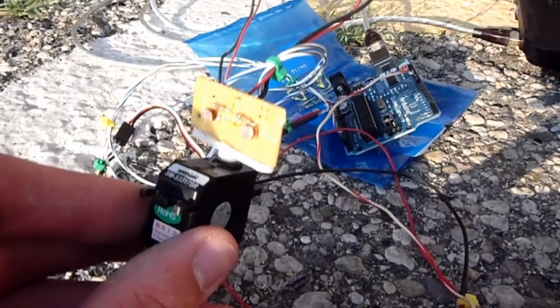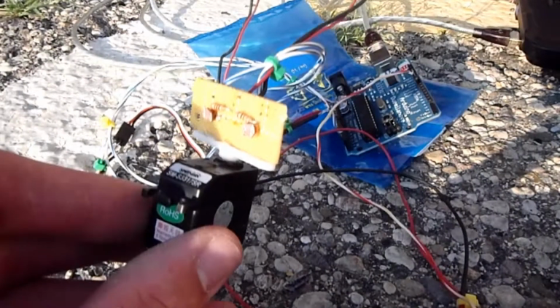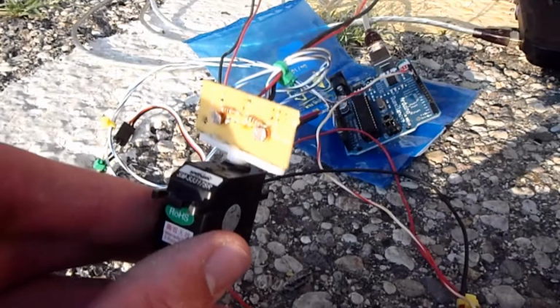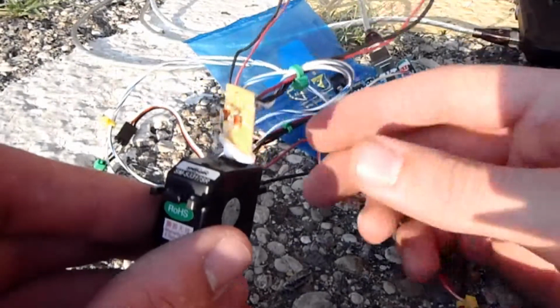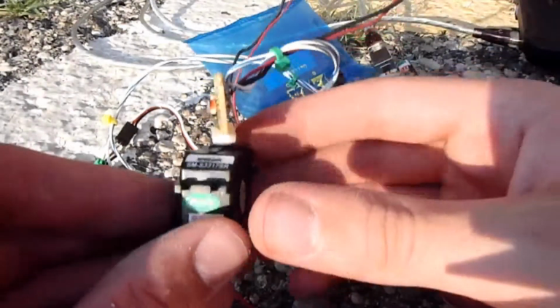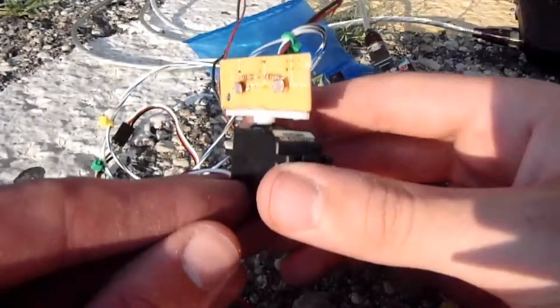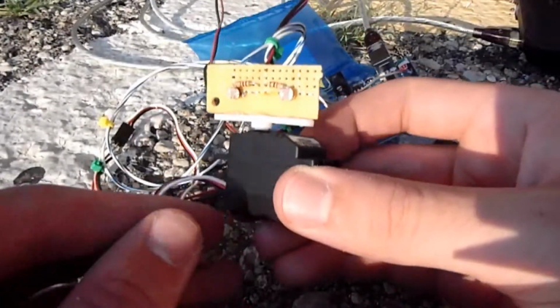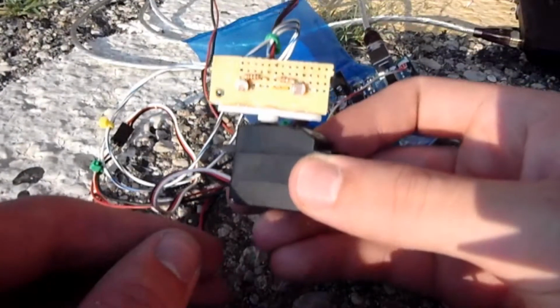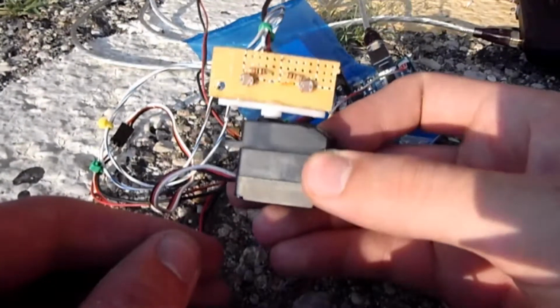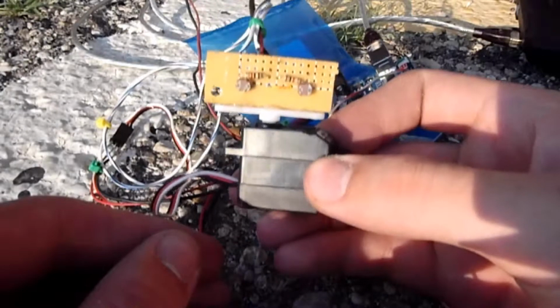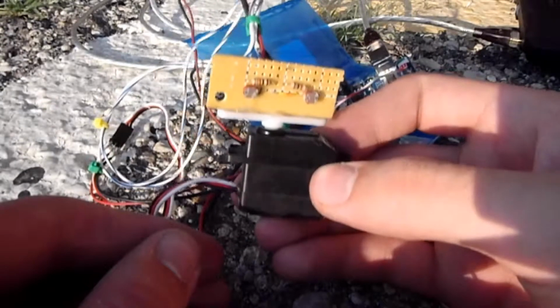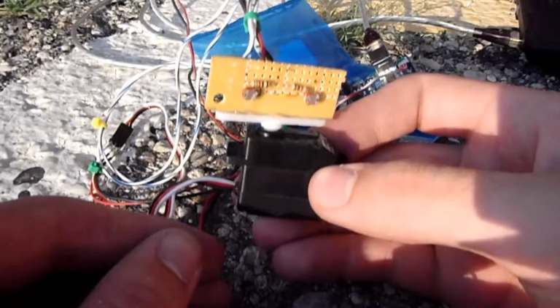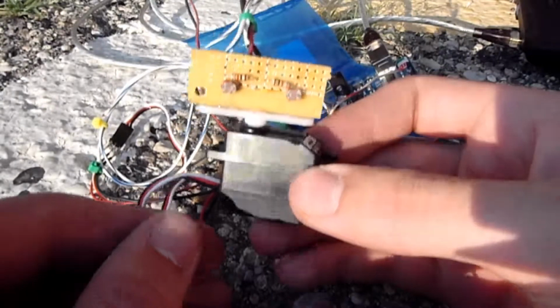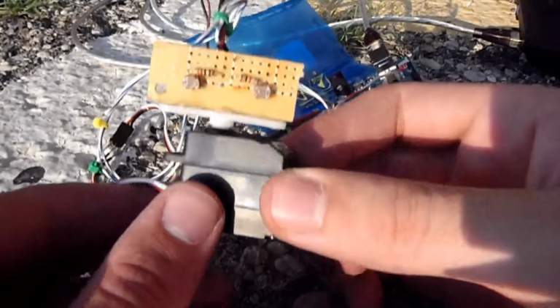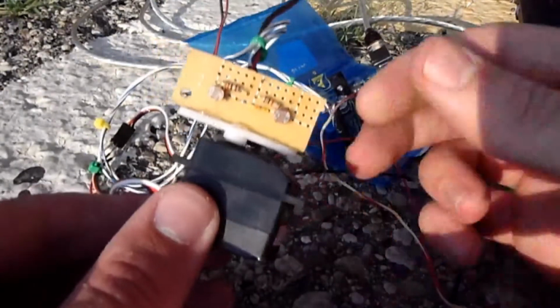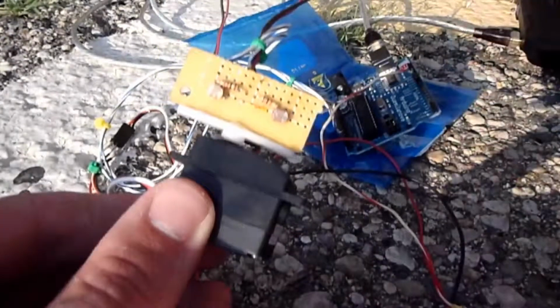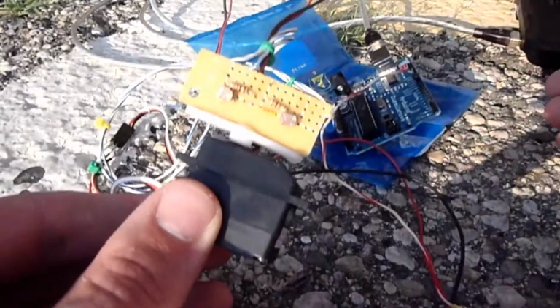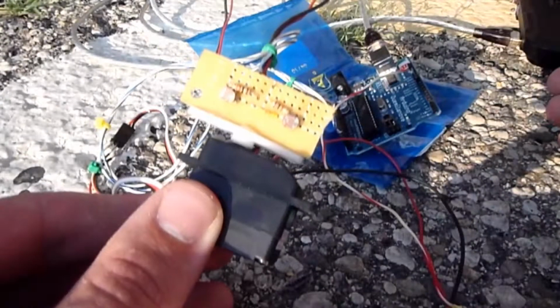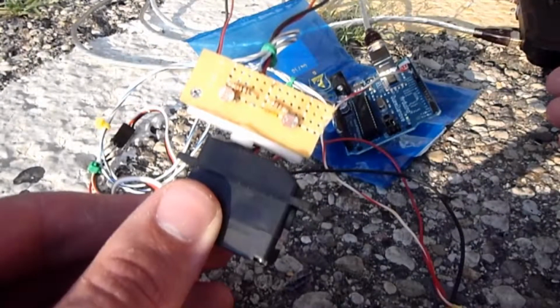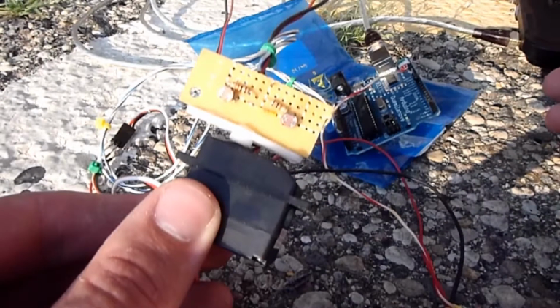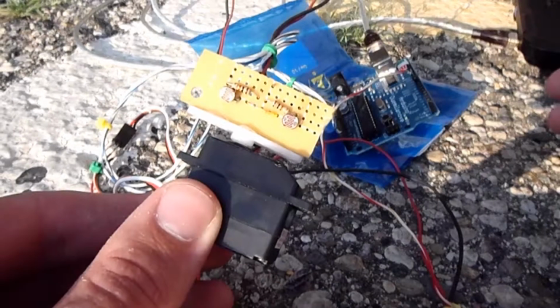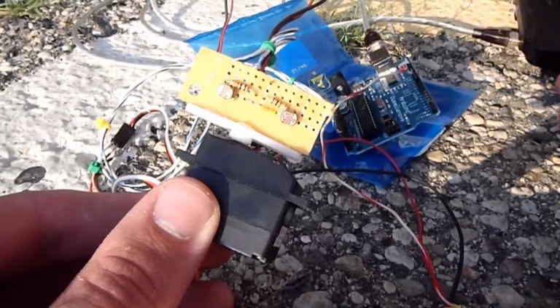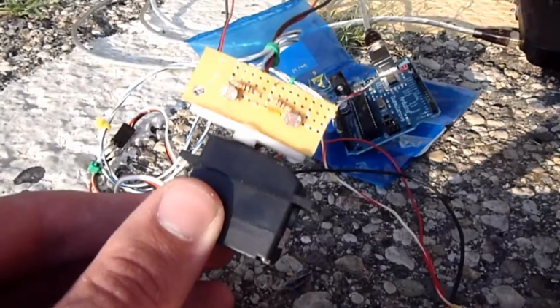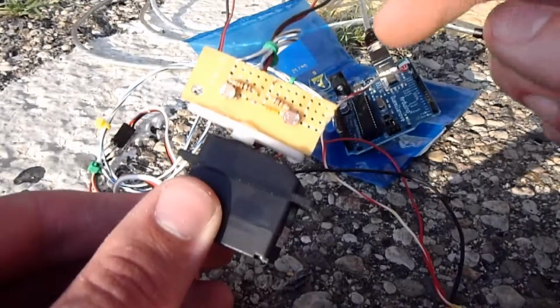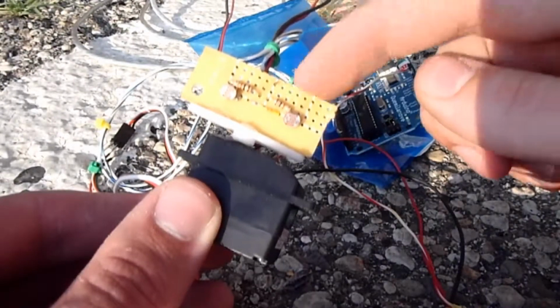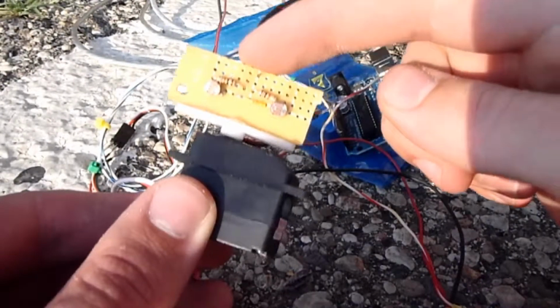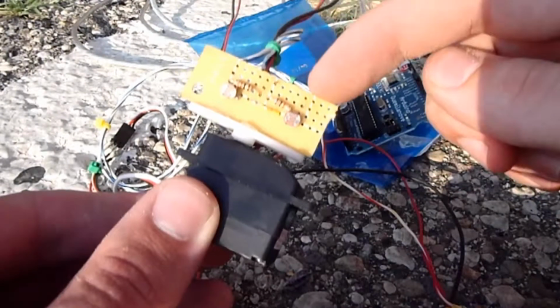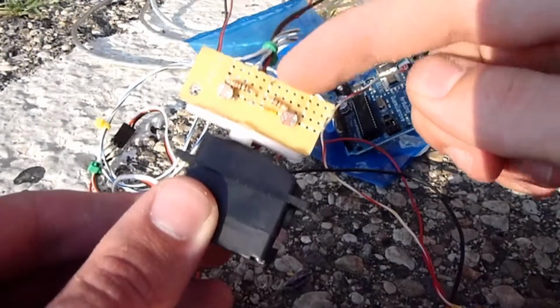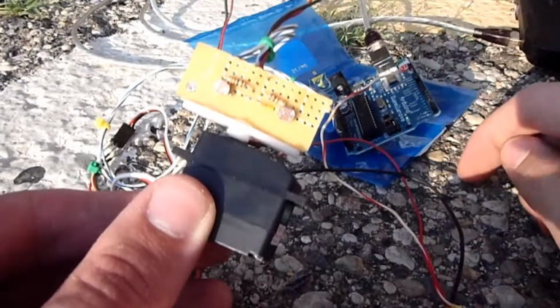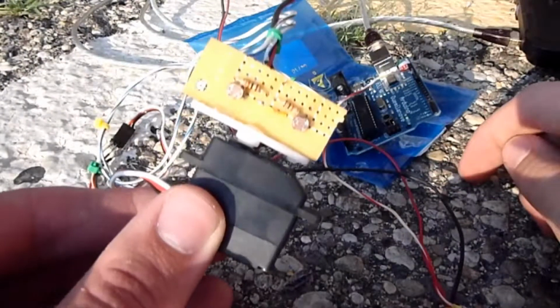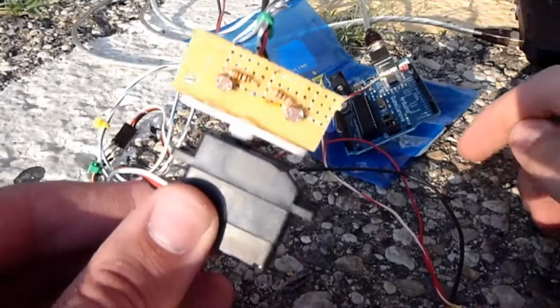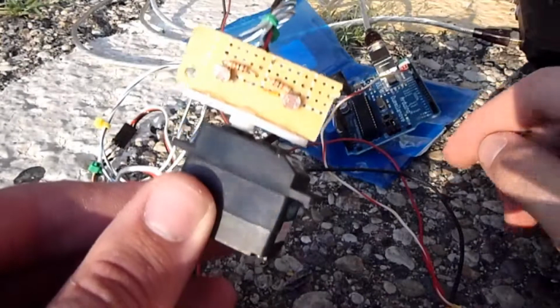As promised, here's the finished product. What we're looking at now is essentially what I had before on the protoboard, but now I attached it to these simple soldering pinouts.